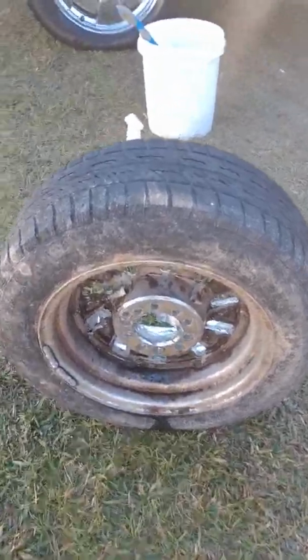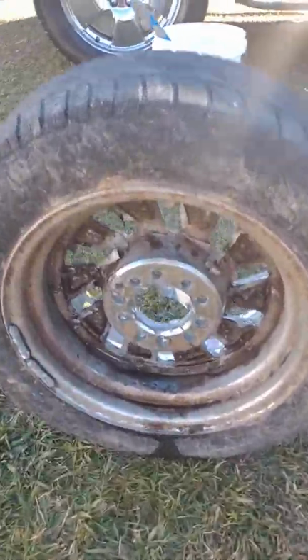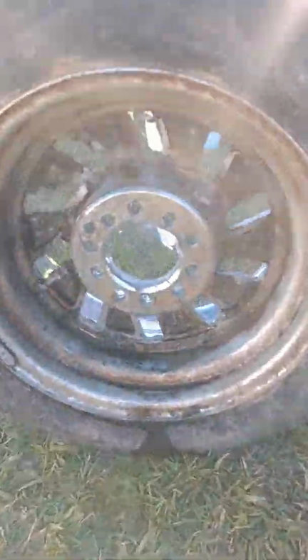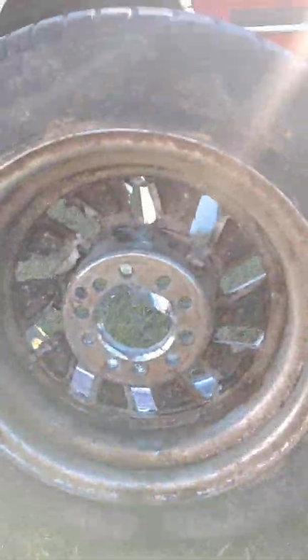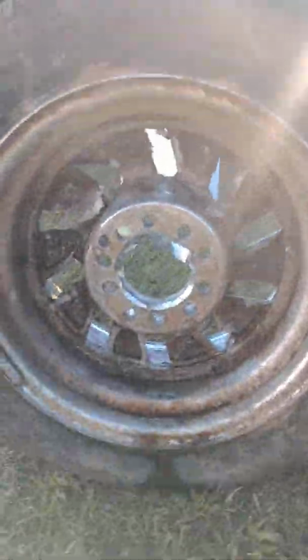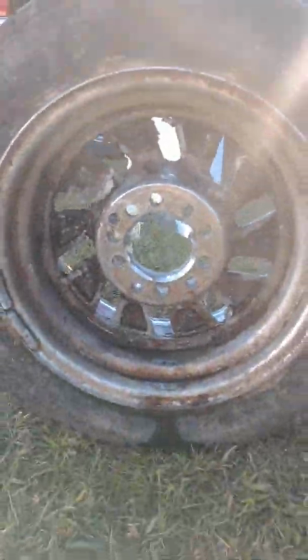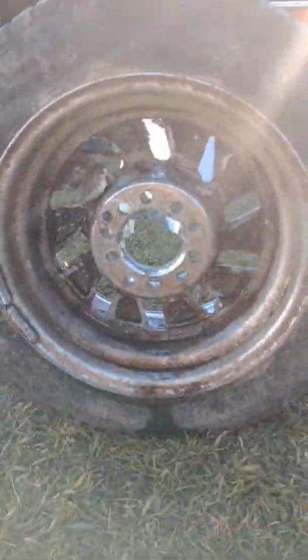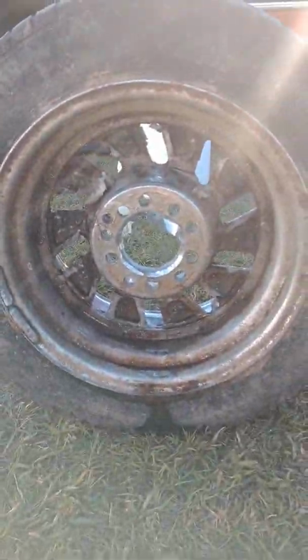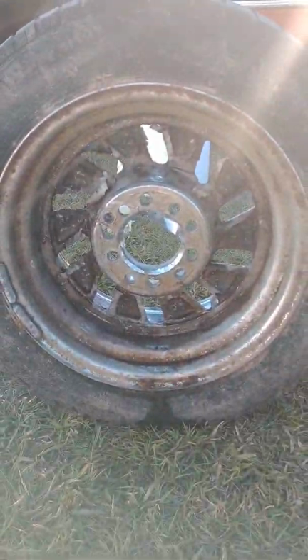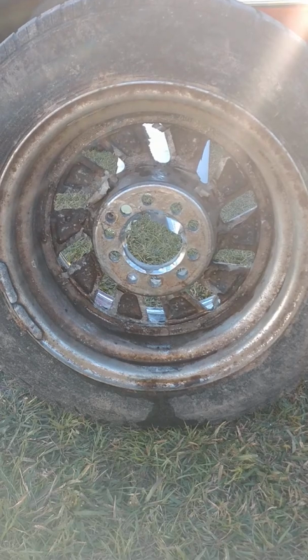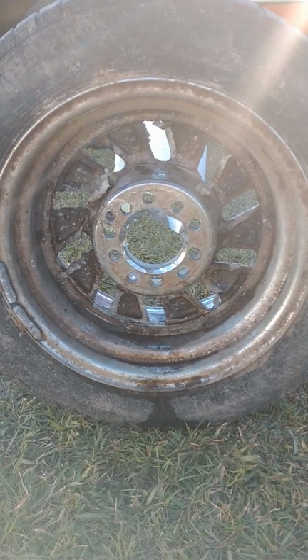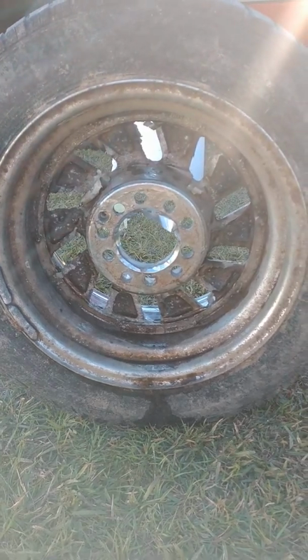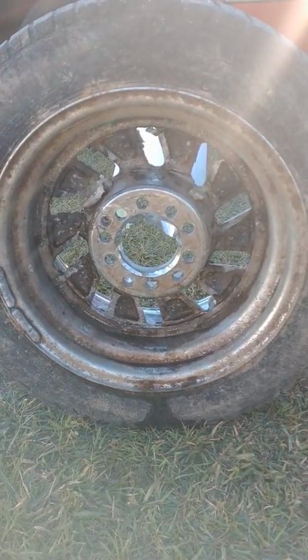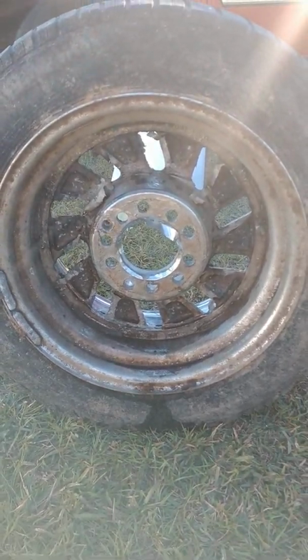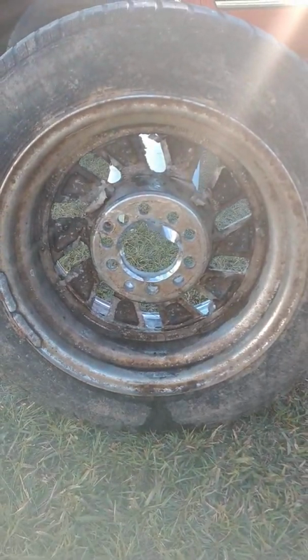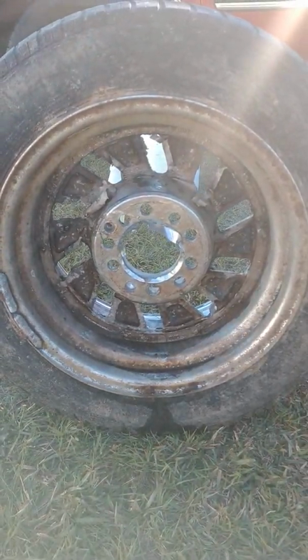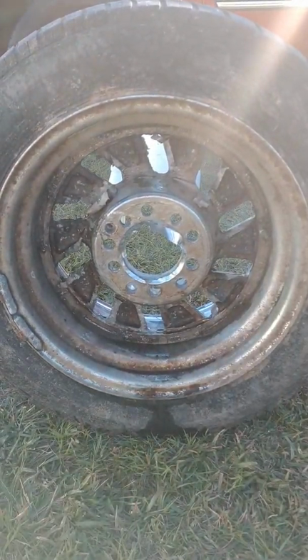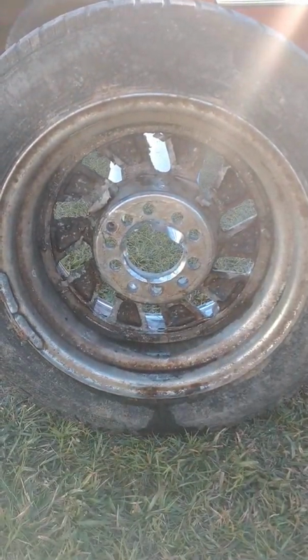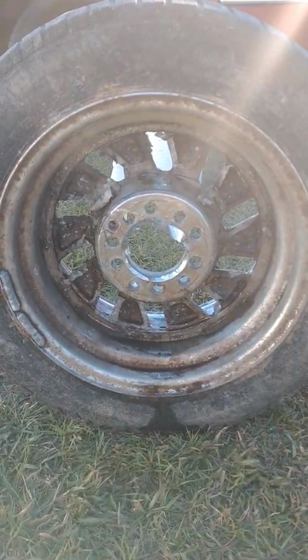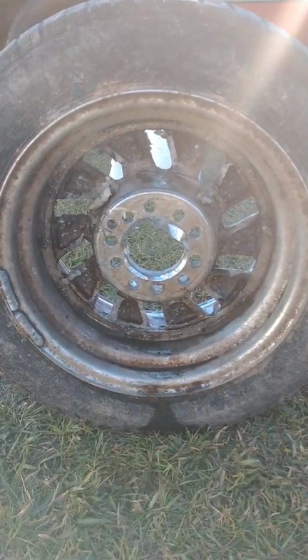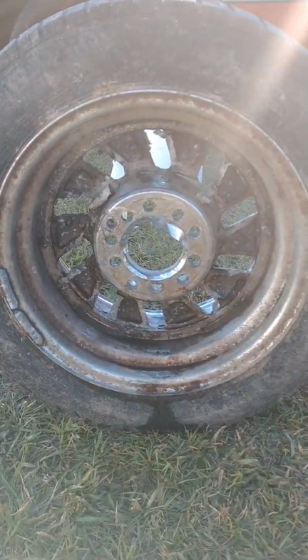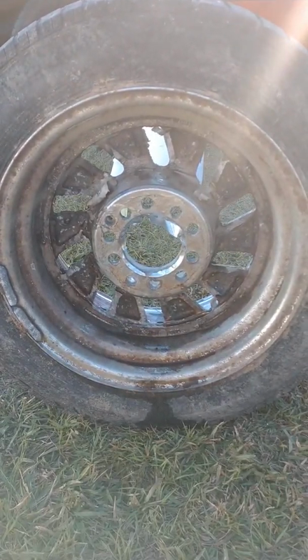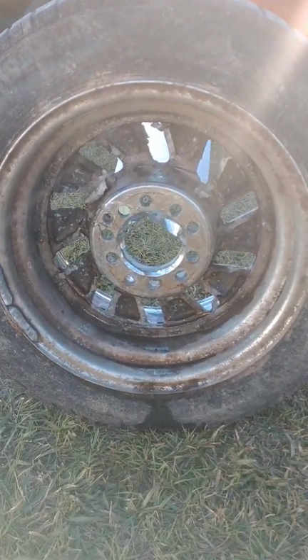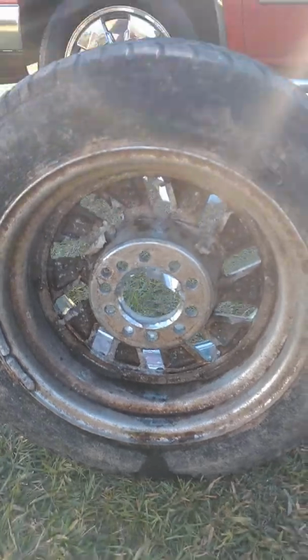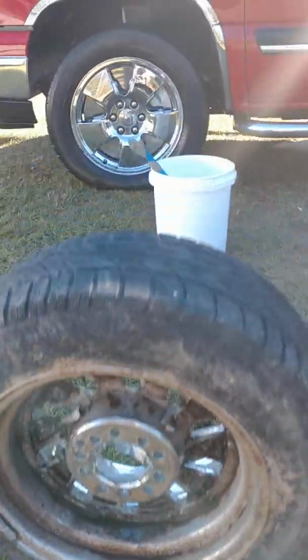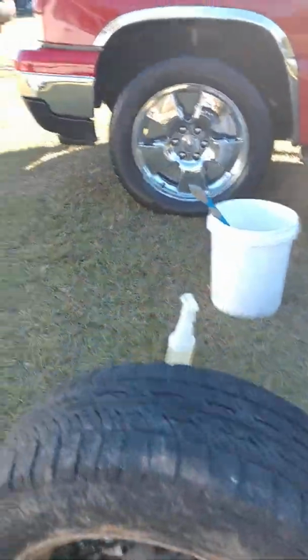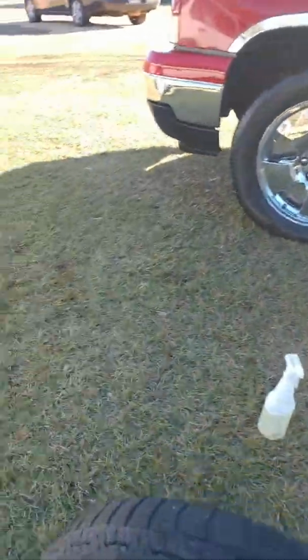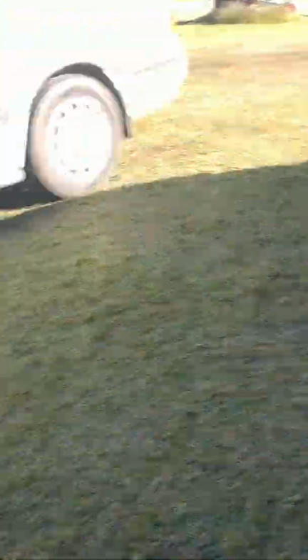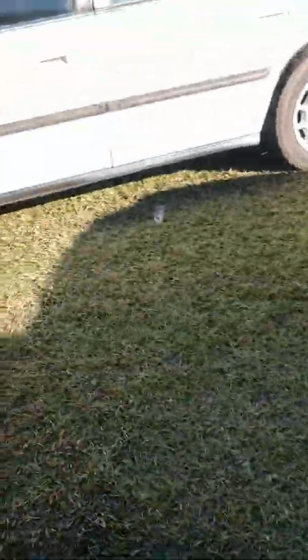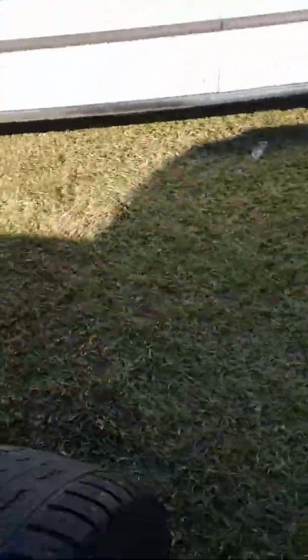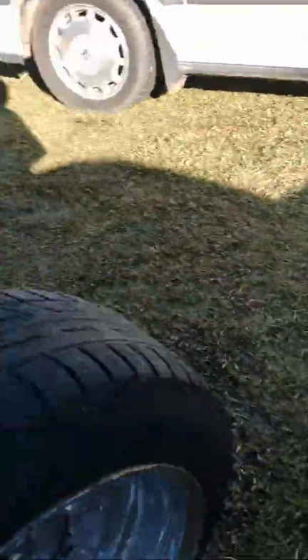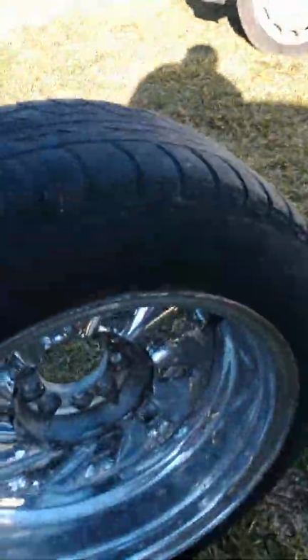That's how this wheel is. I ain't done no scrubbing — I just sprayed my product on it. This is how my product looks after being applied.